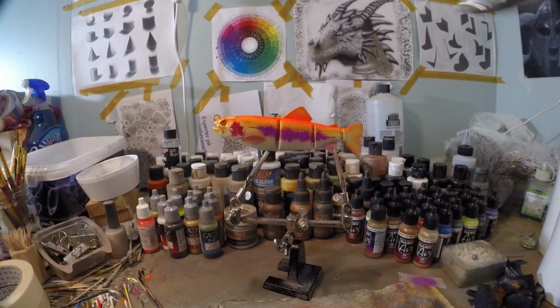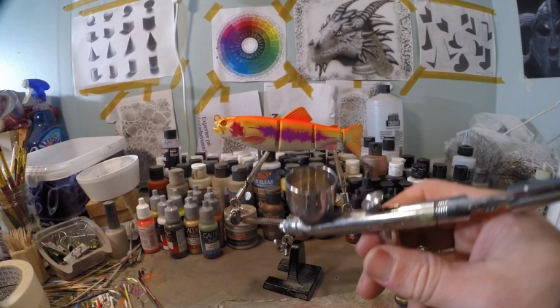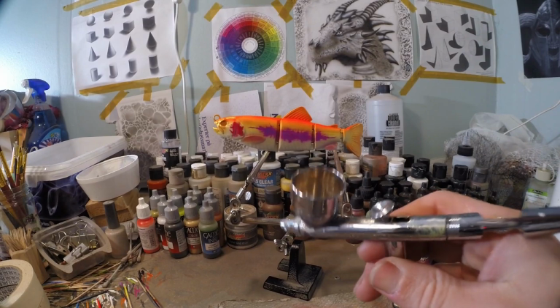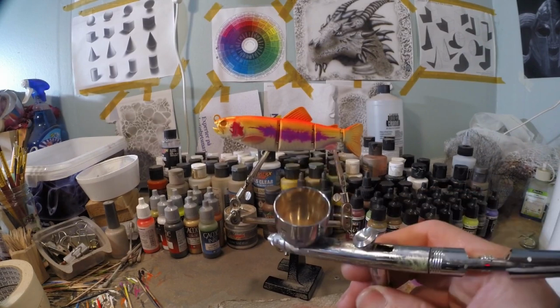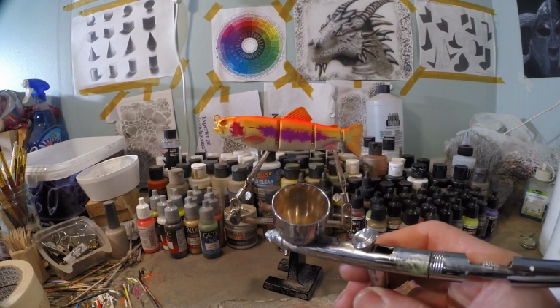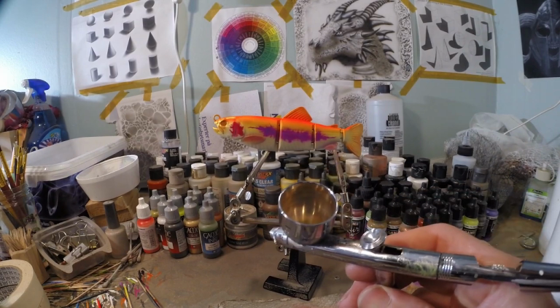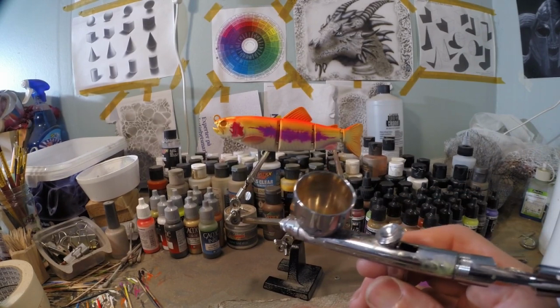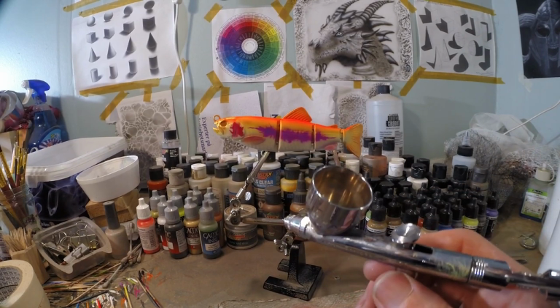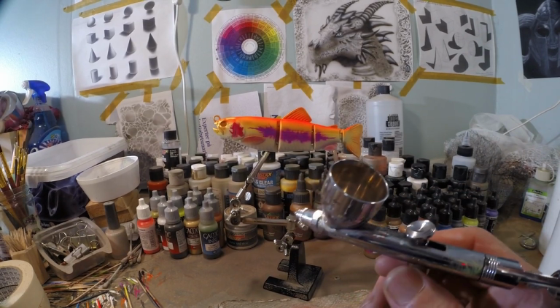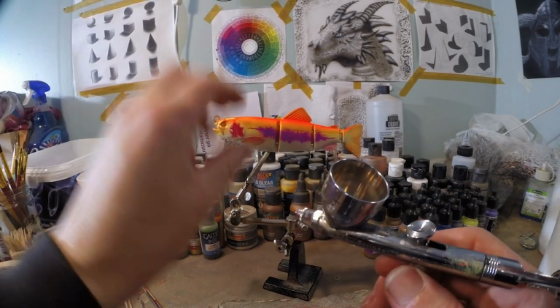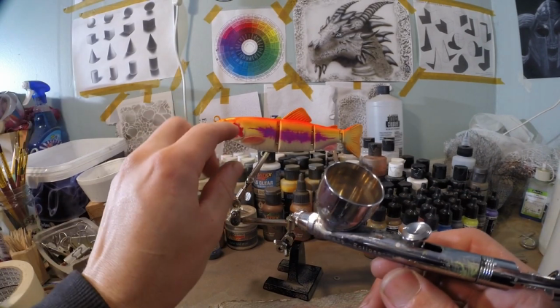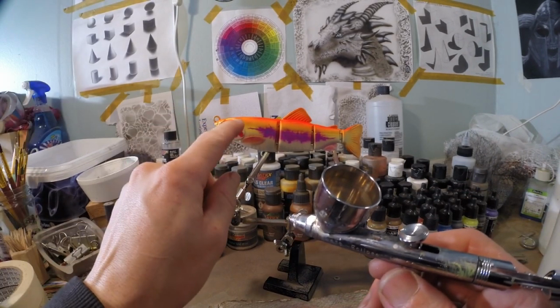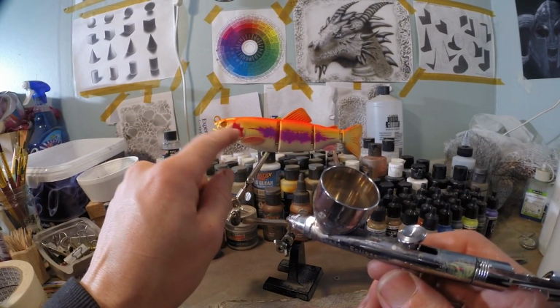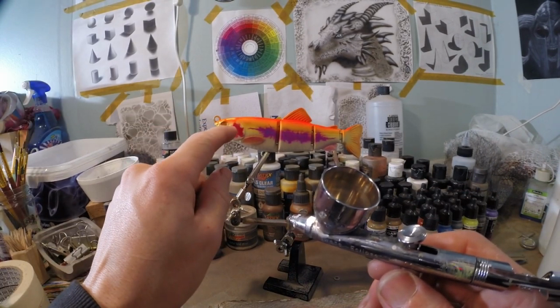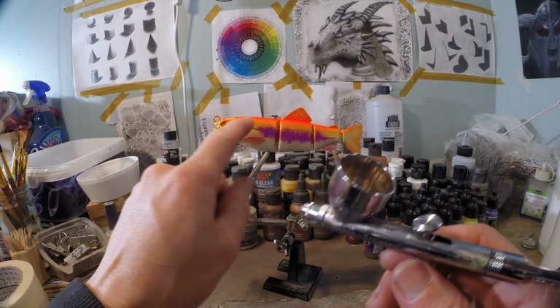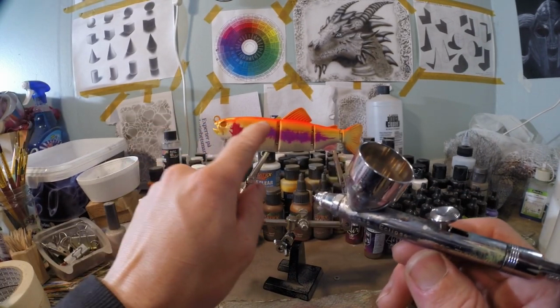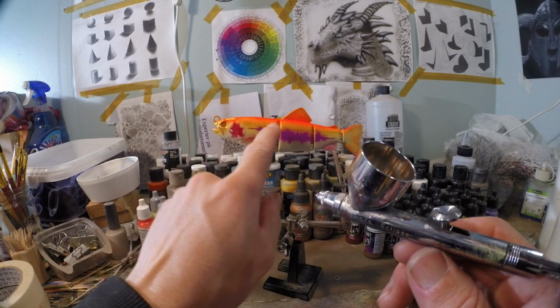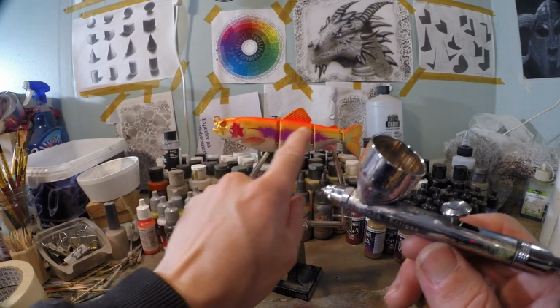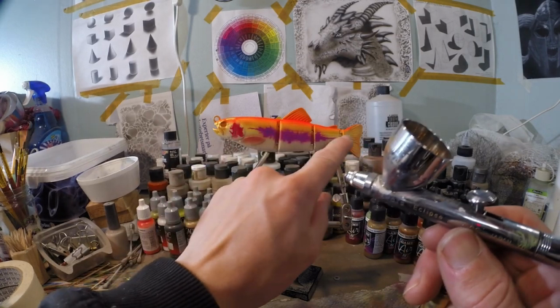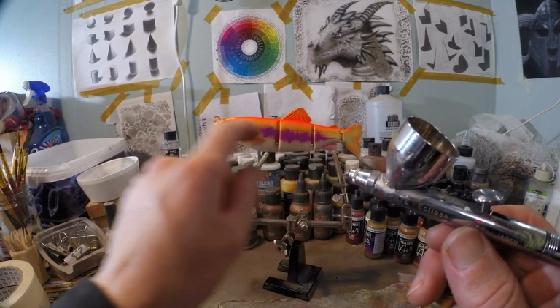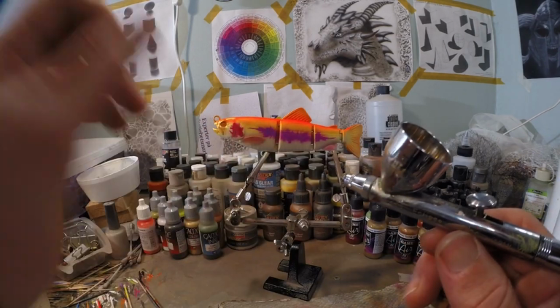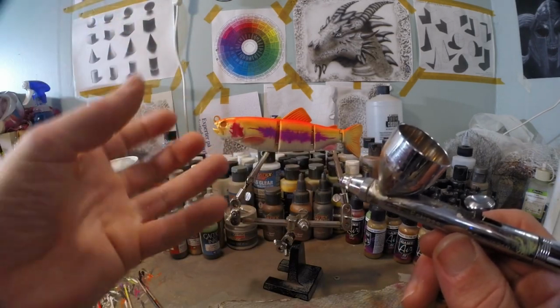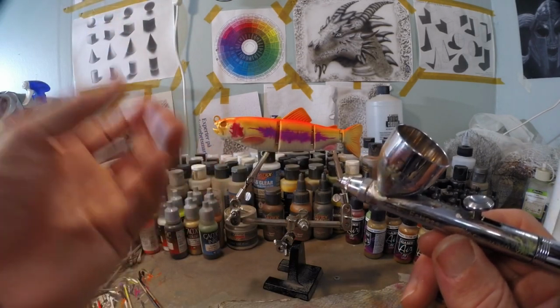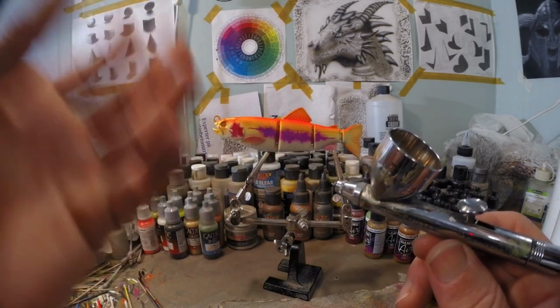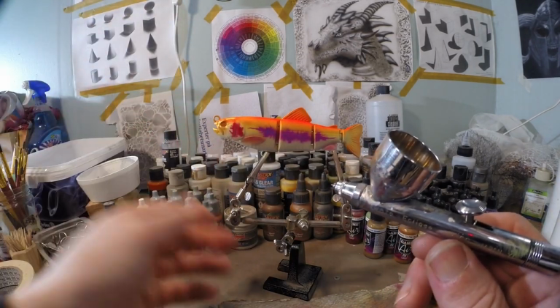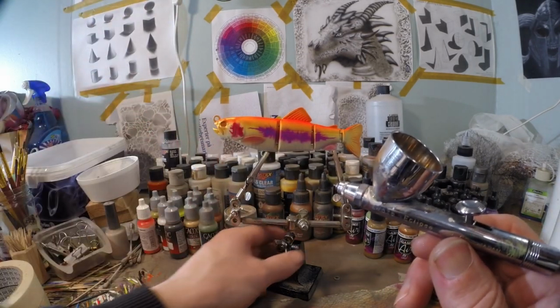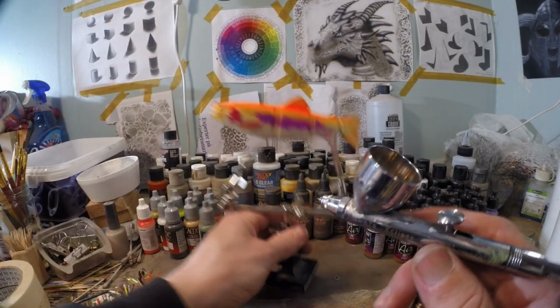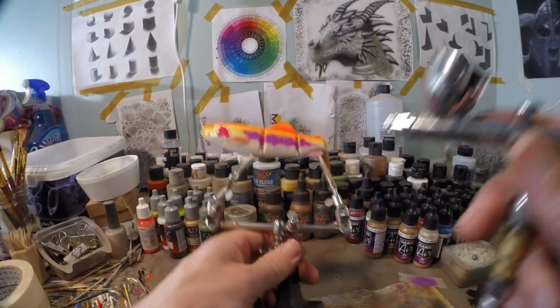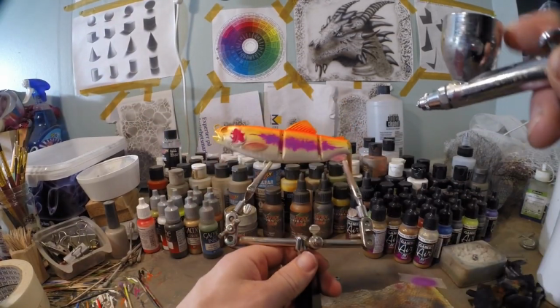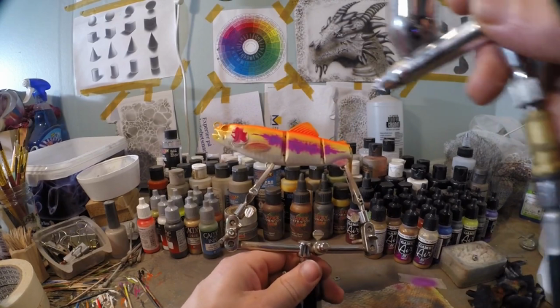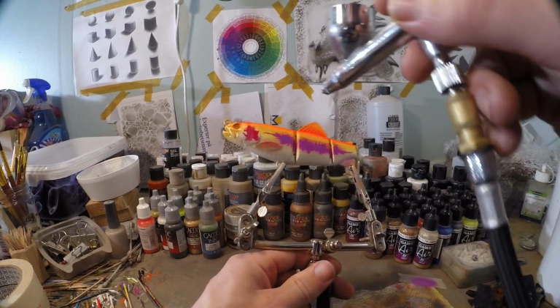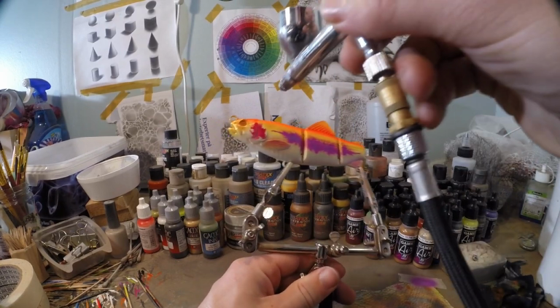Now I've got some pearl white in my chamber again, and I'm gonna brighten up those gill plates a little bit more and that lateral line as well. I'm gonna give it a little bit of a shimmer — it's gonna brighten up just a little bit.